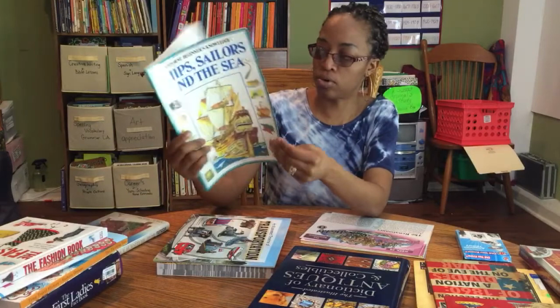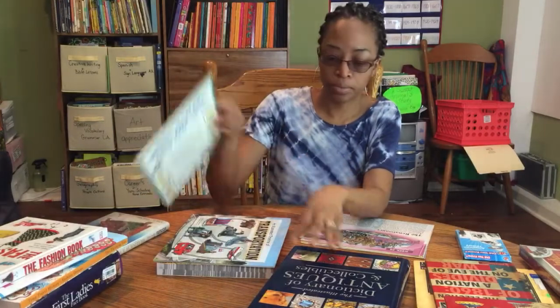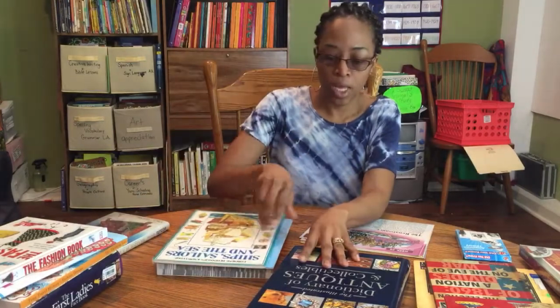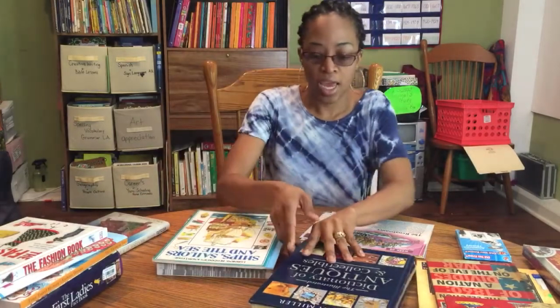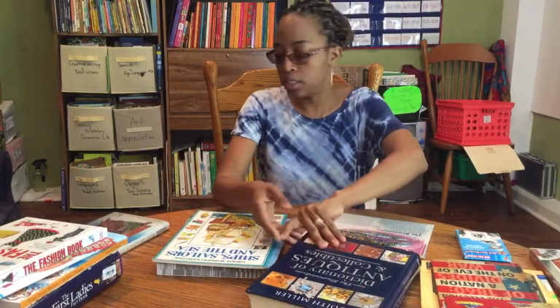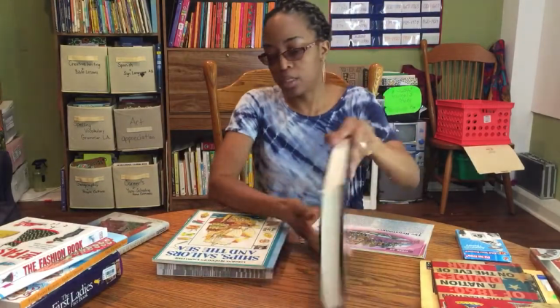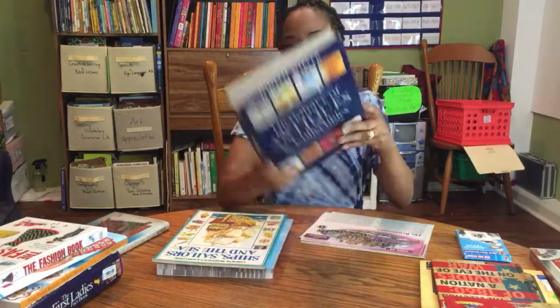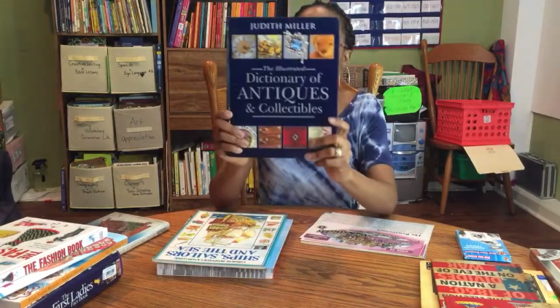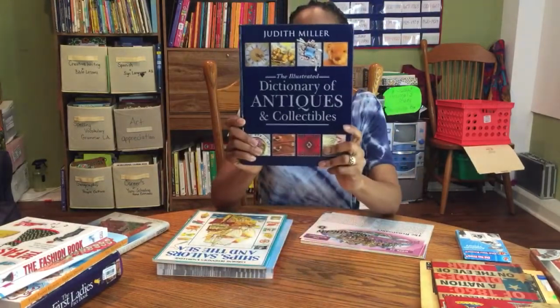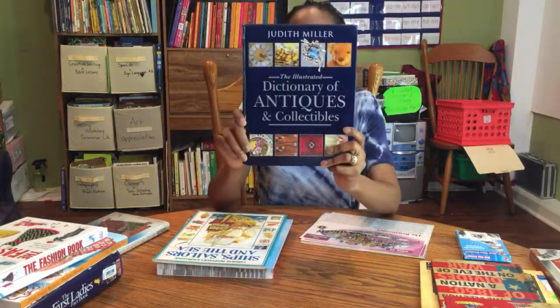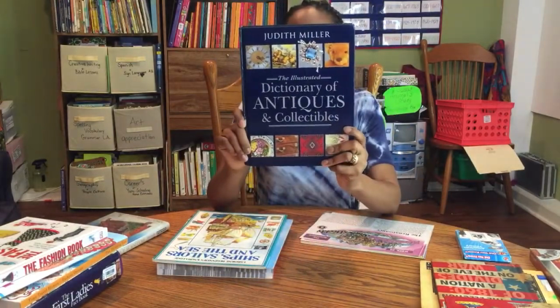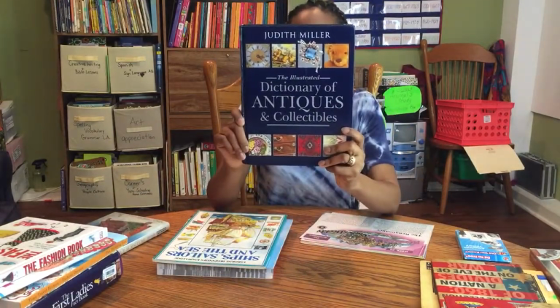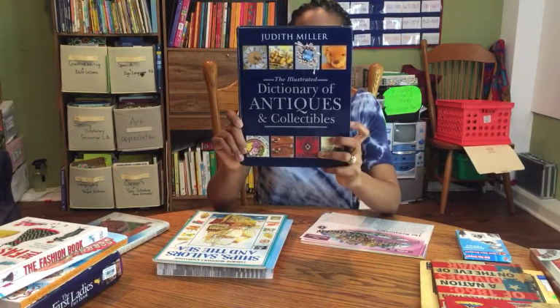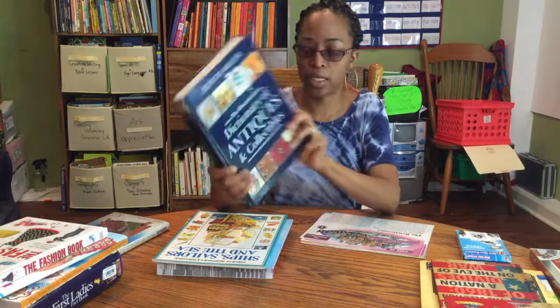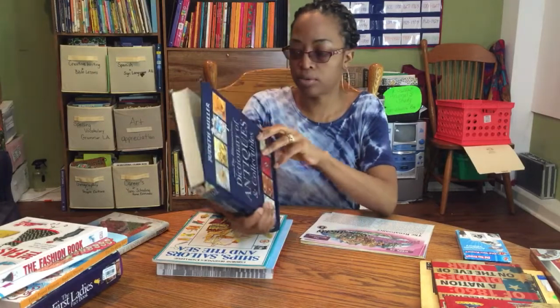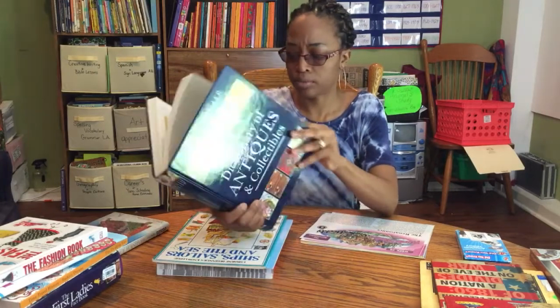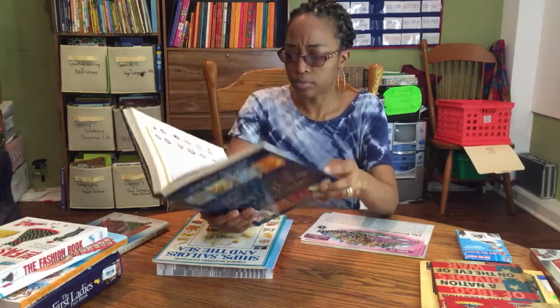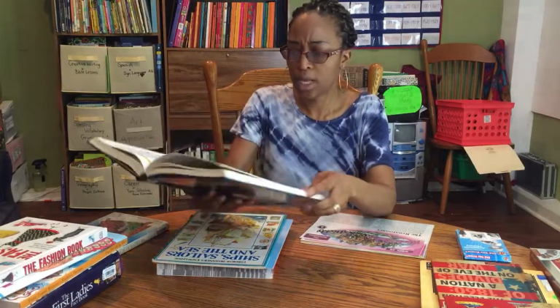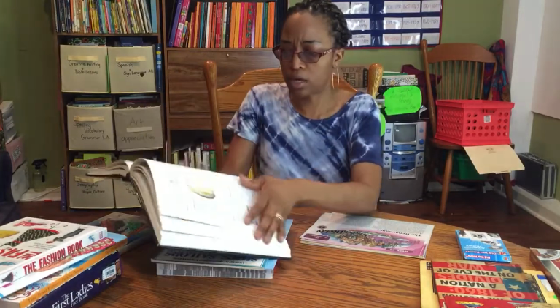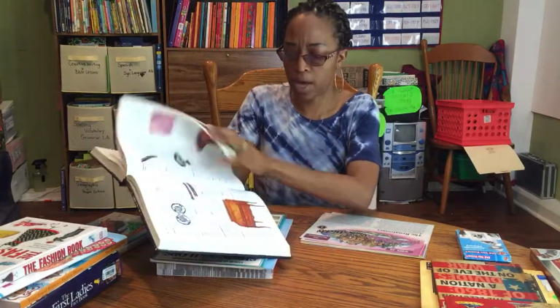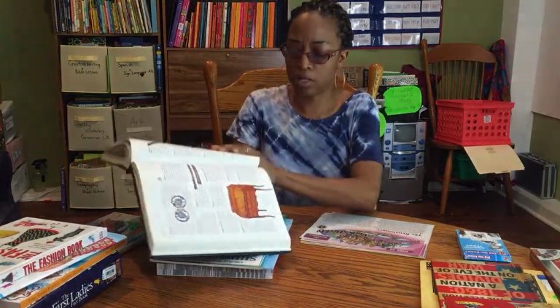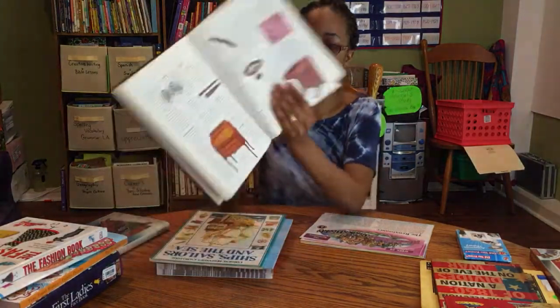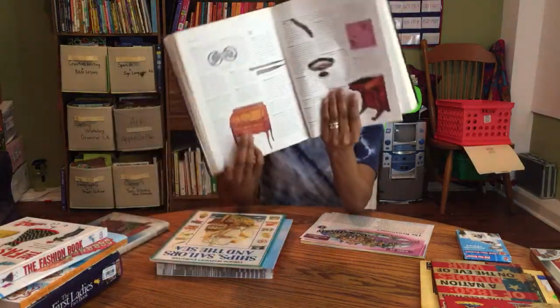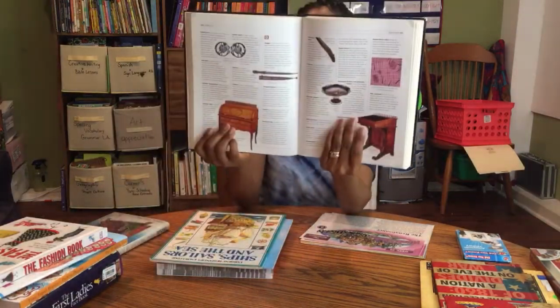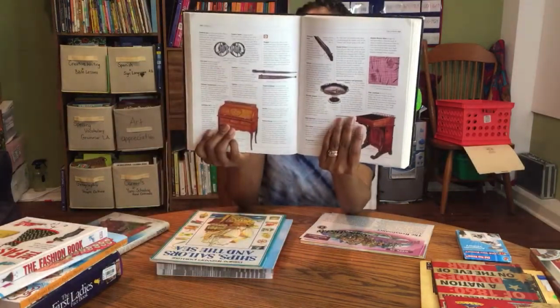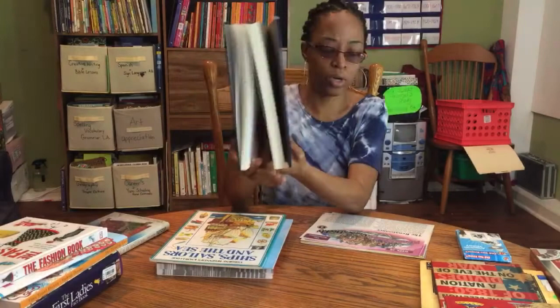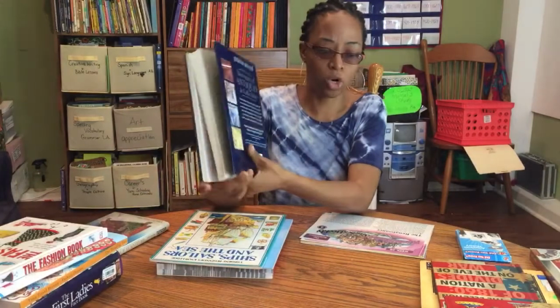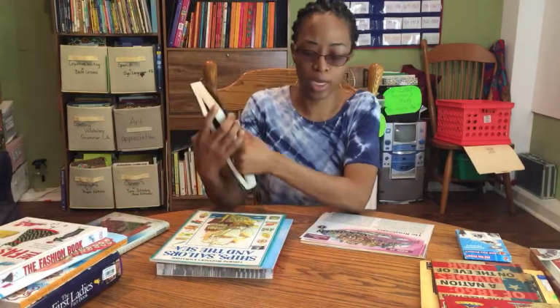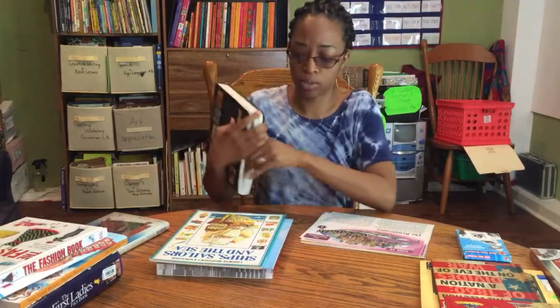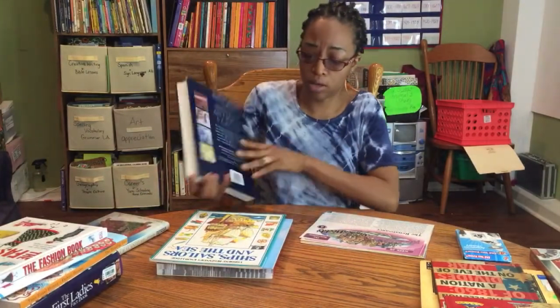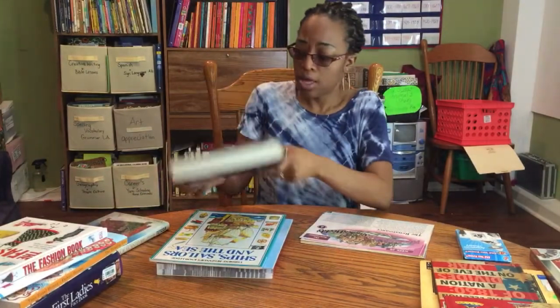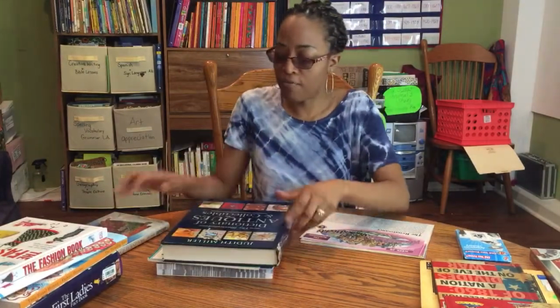He also has this book - the Dictionary of Antiques and Collectibles - which talks about all the different things from different time periods, so we're going to be incorporating that as well.